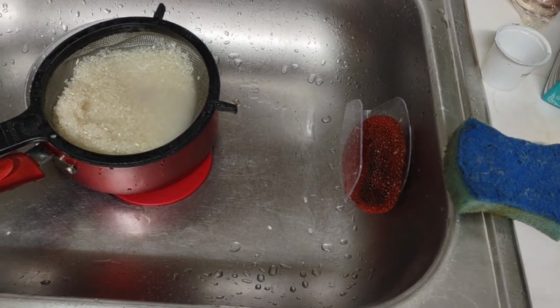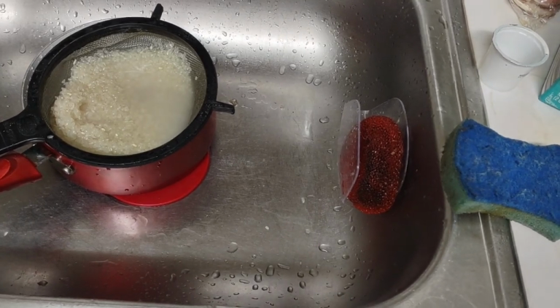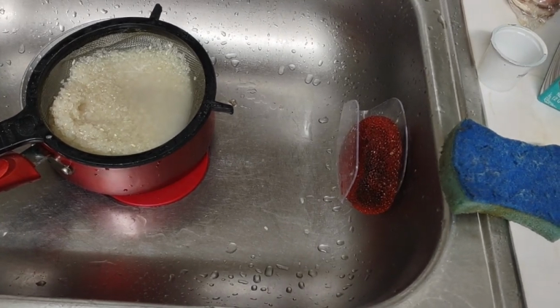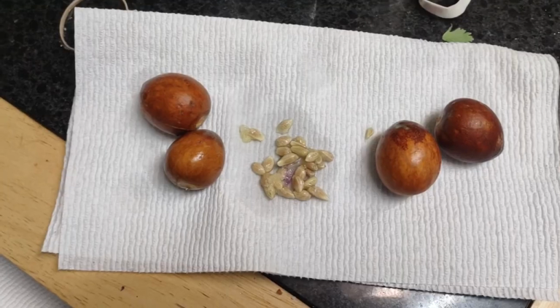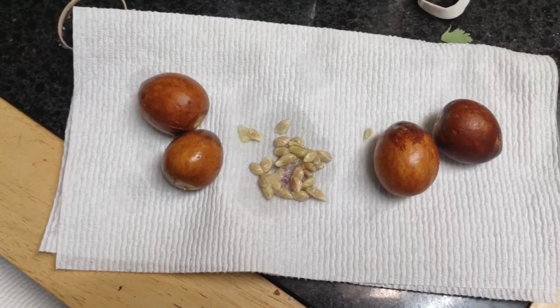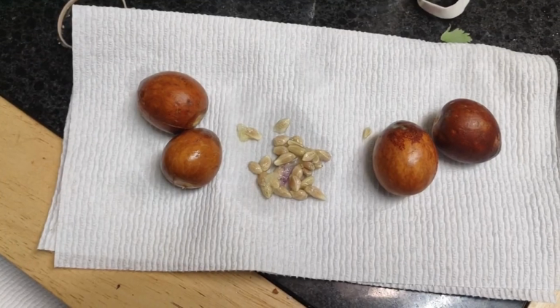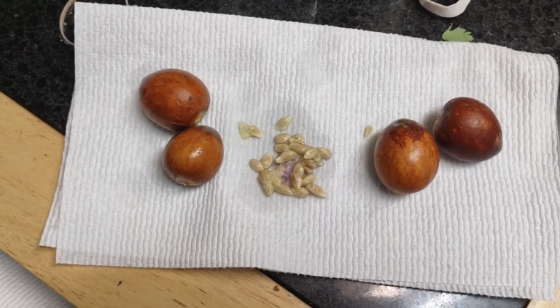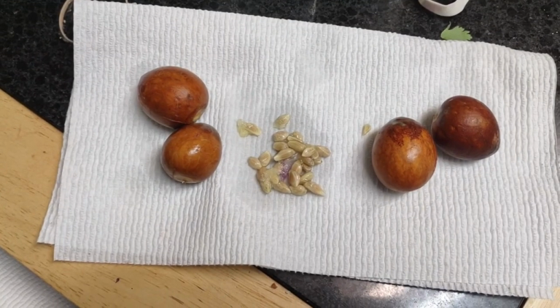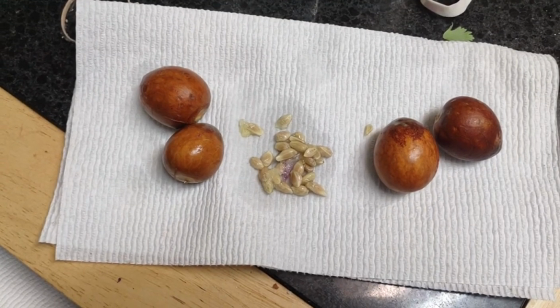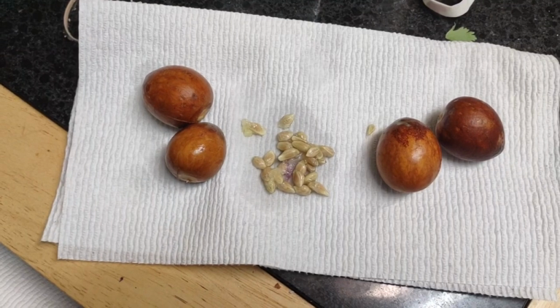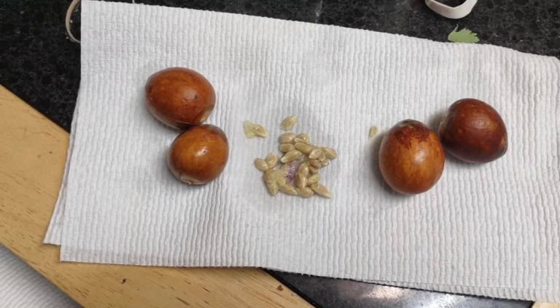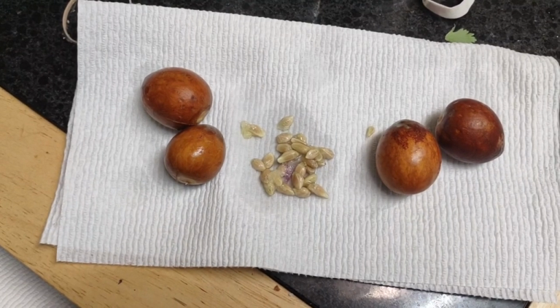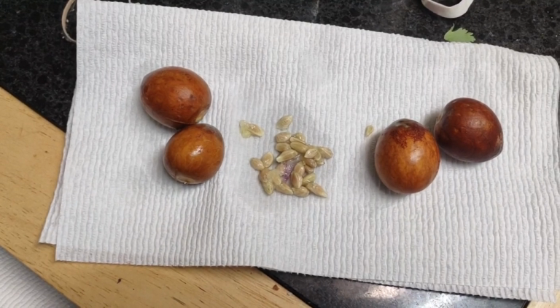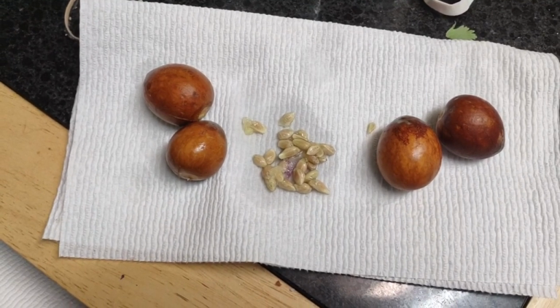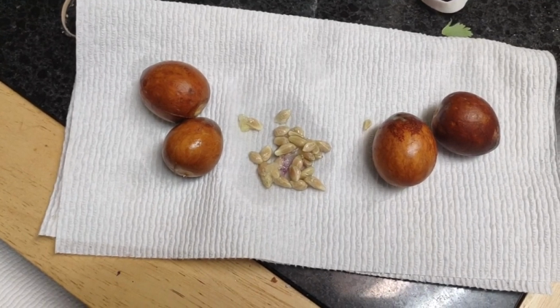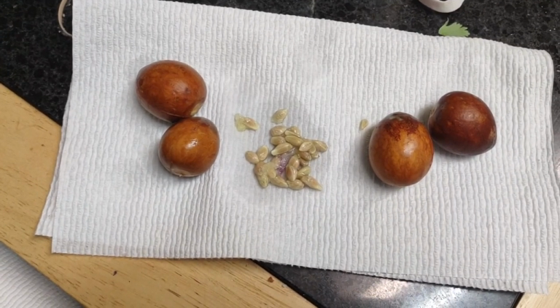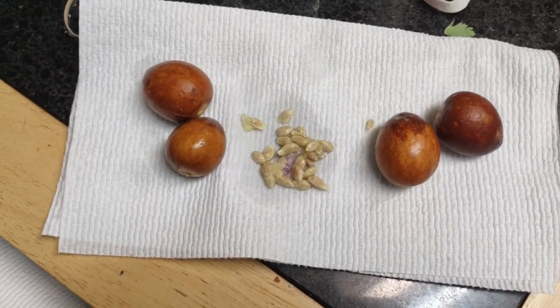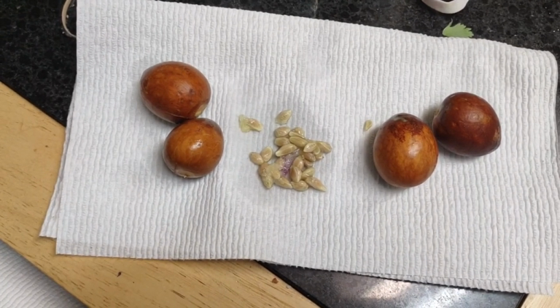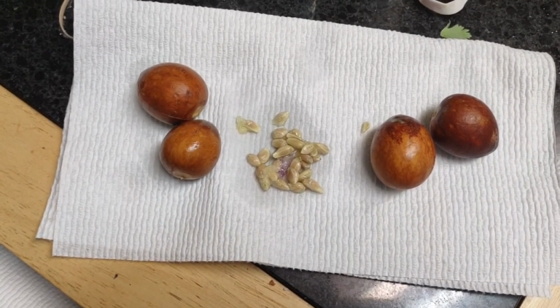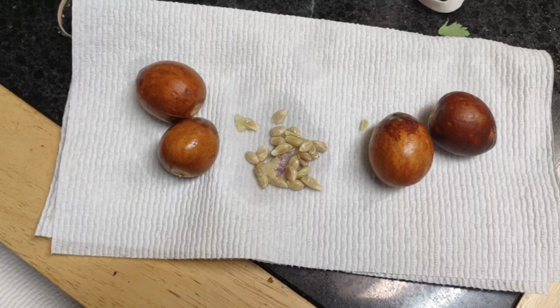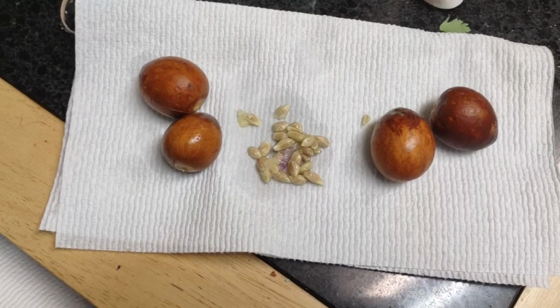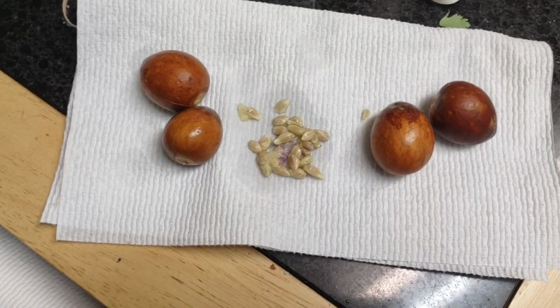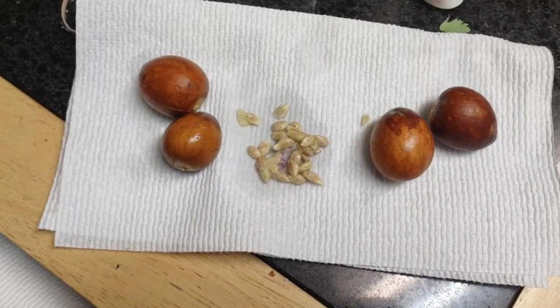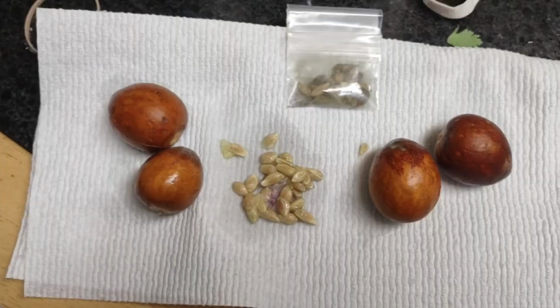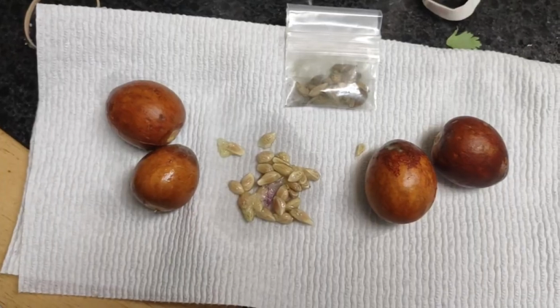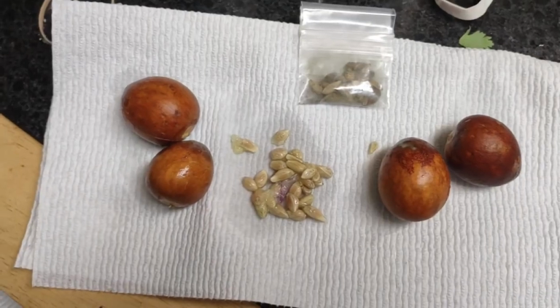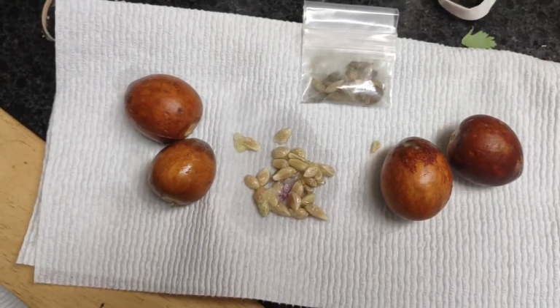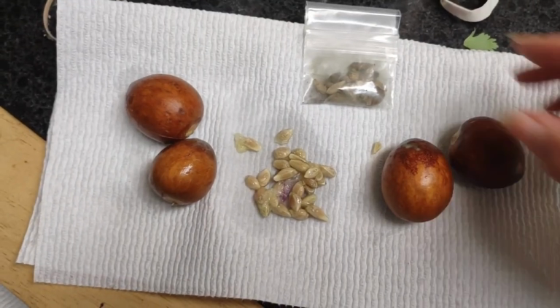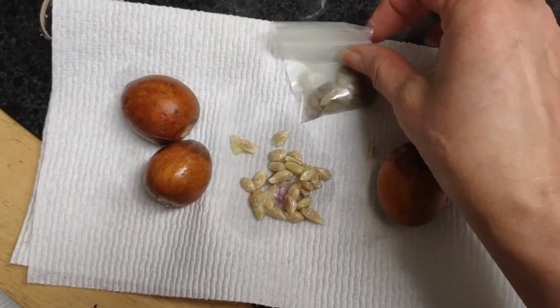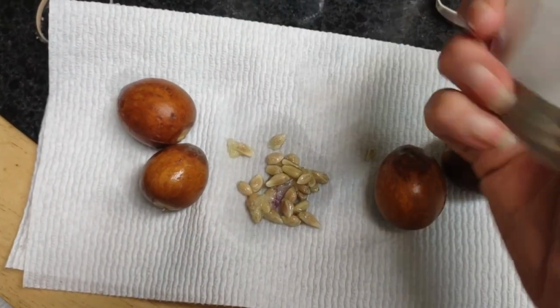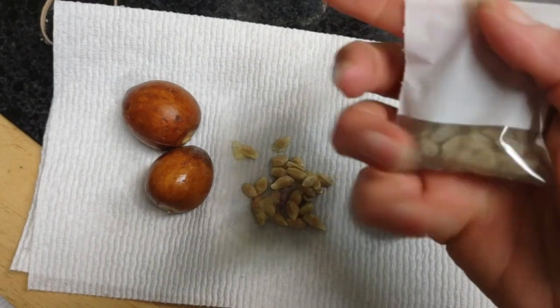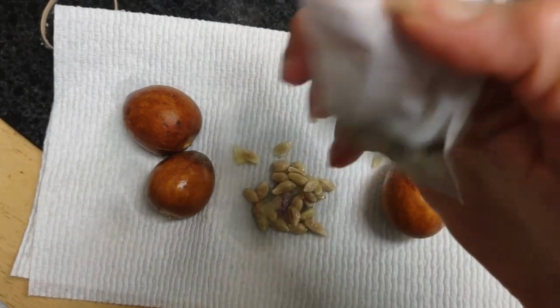Let me show you something. So this is what I'm doing with the seeds — I'm gonna let them dry and save them and pack them. Always wrap them in a paper towel. So if you don't wrap them in a paper towel, guess what happens — they go bad.